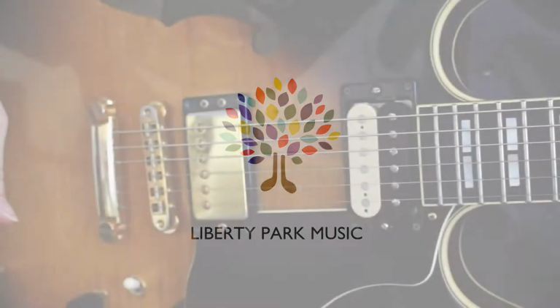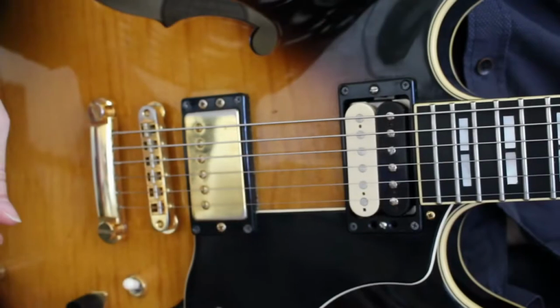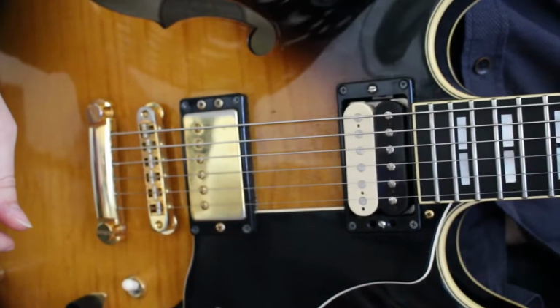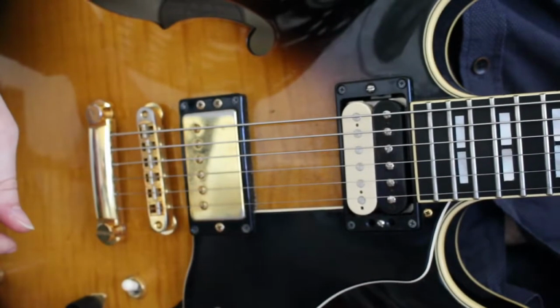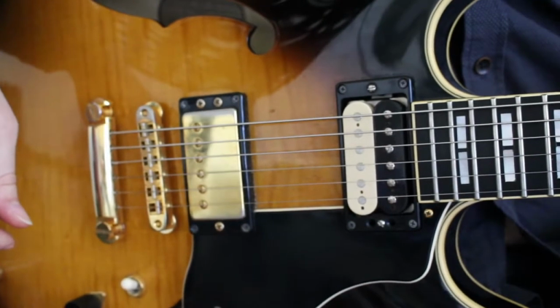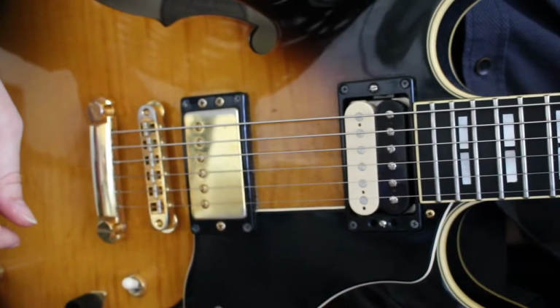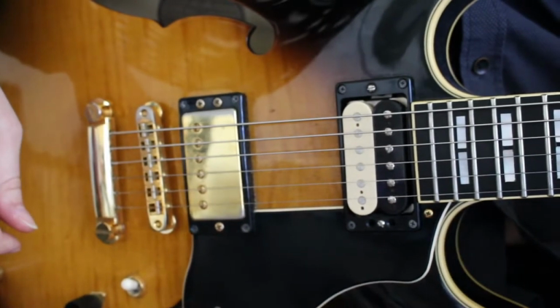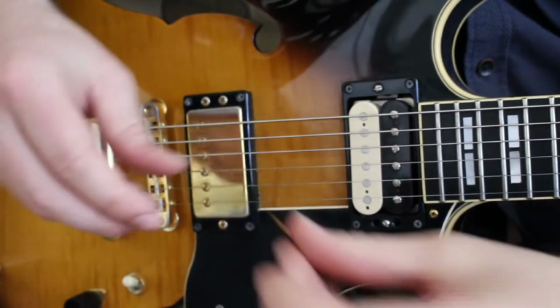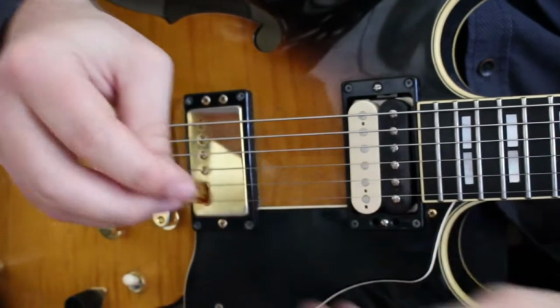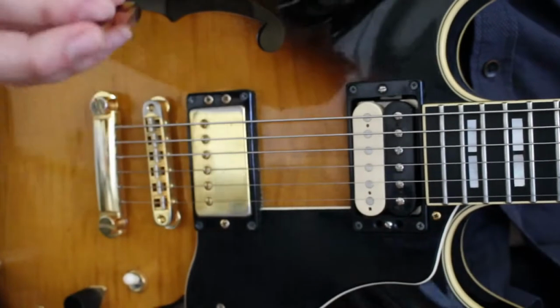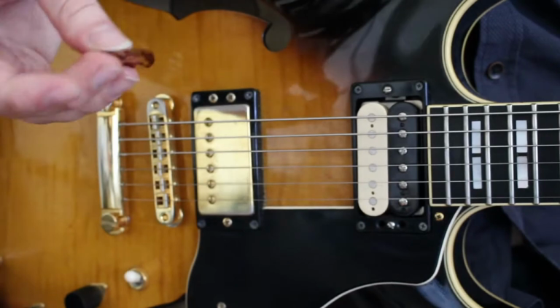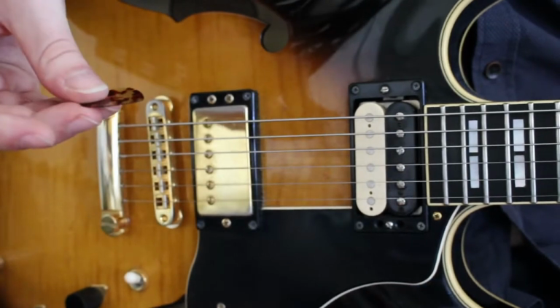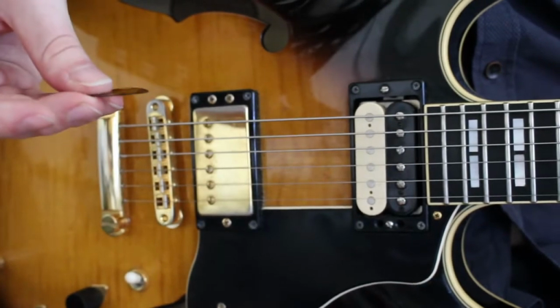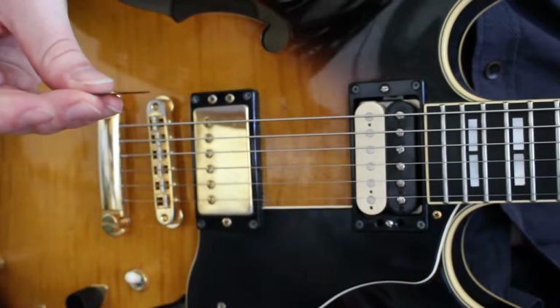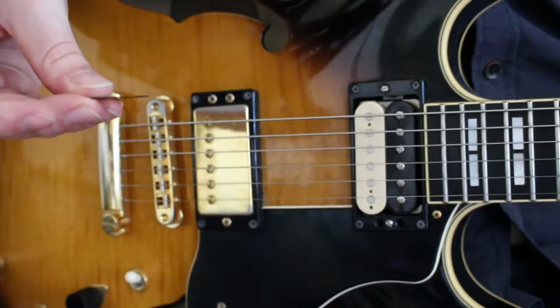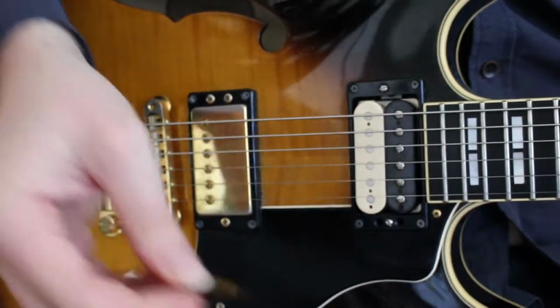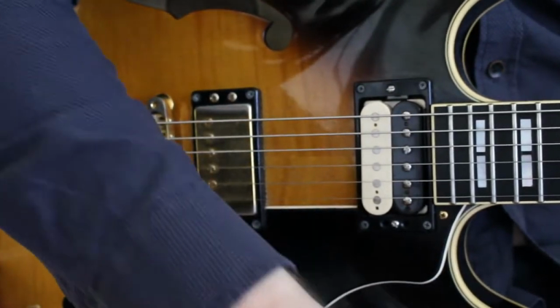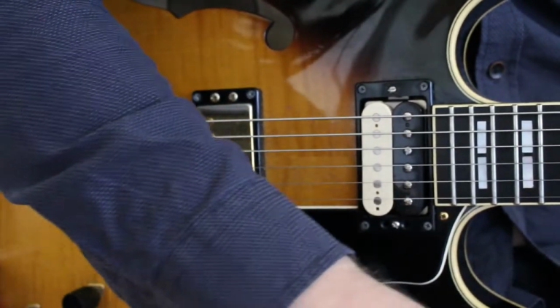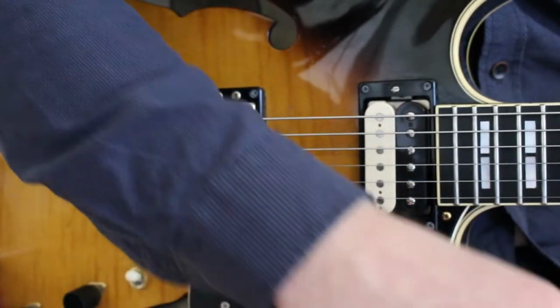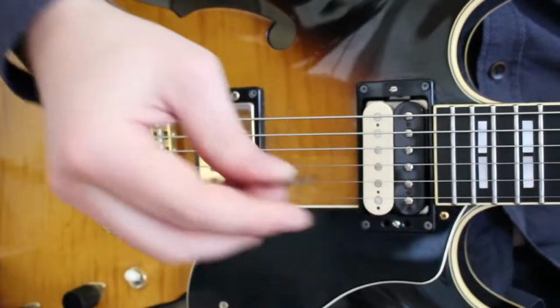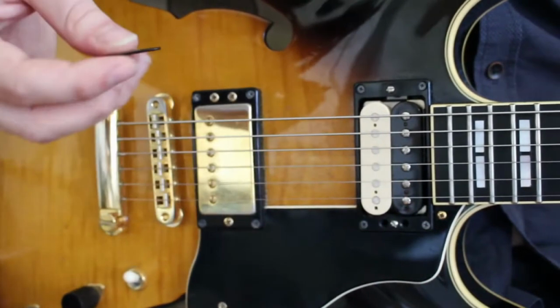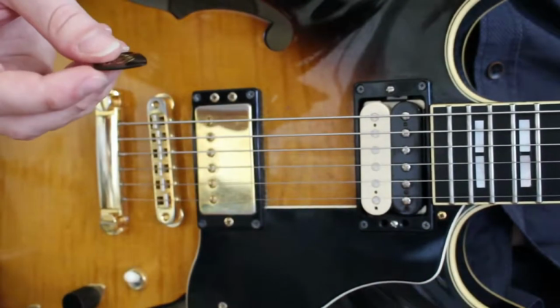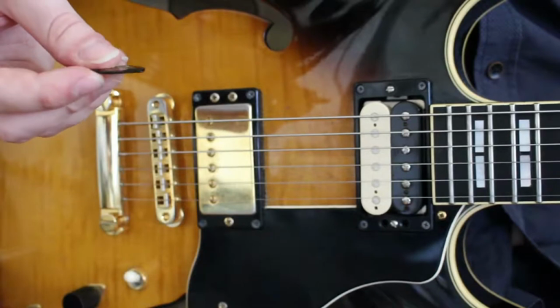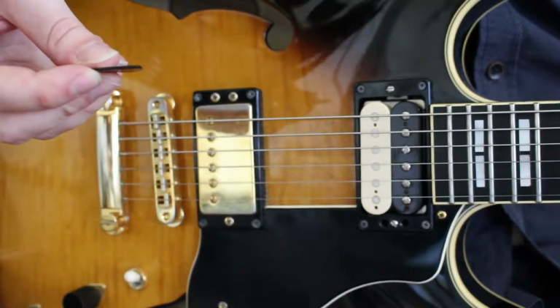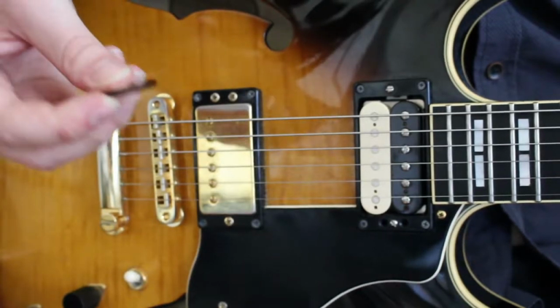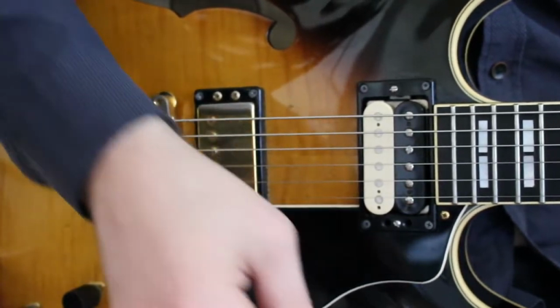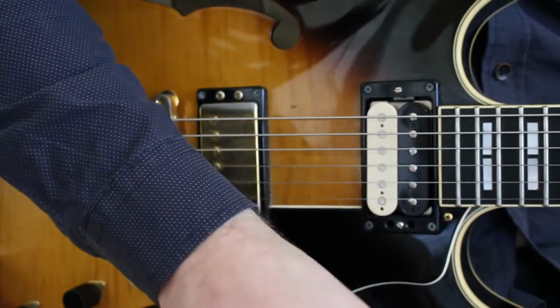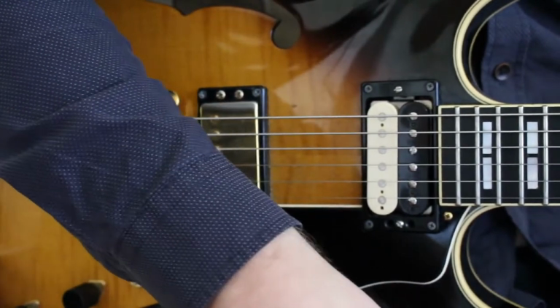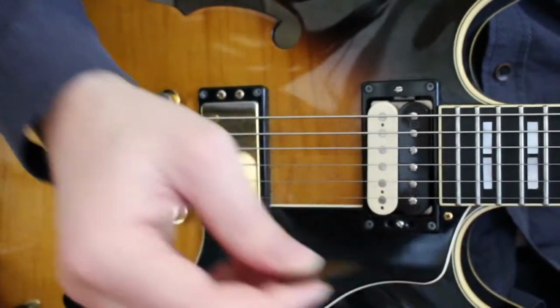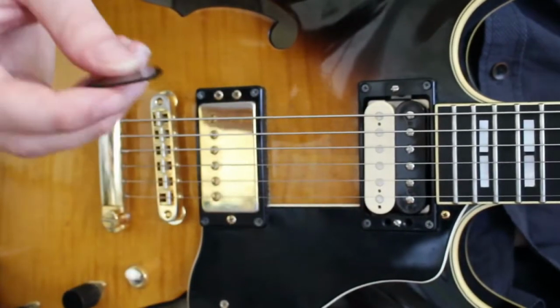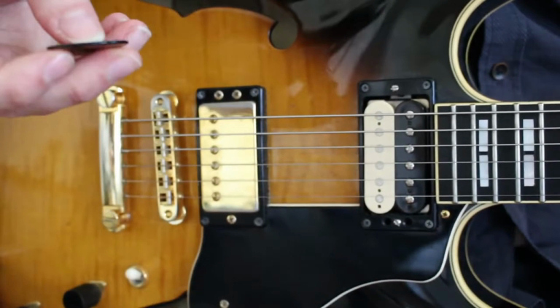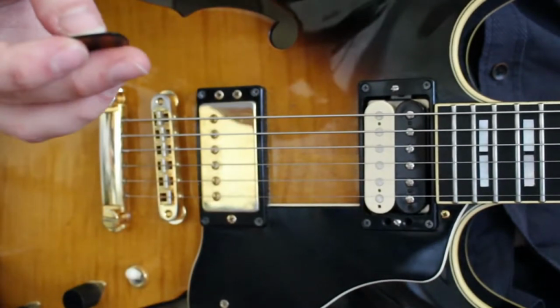Here I have three picks. I have a conventional thin pick like this, a thicker pick like this, and the same pick but with a rounded edge.